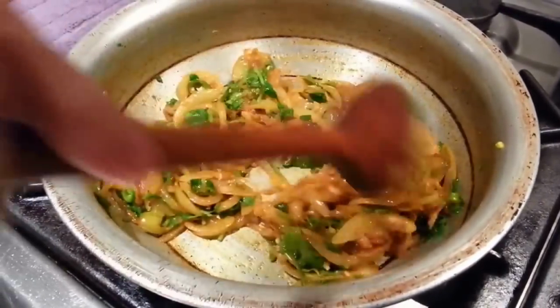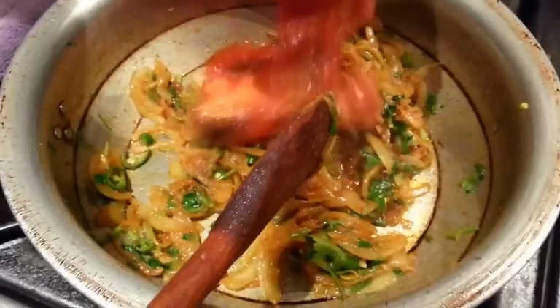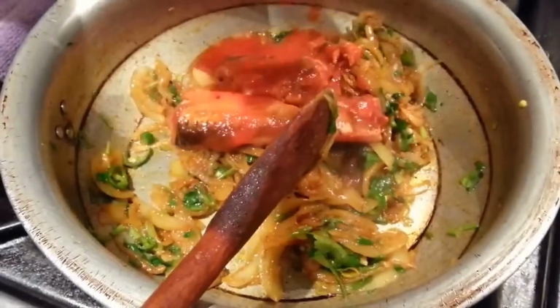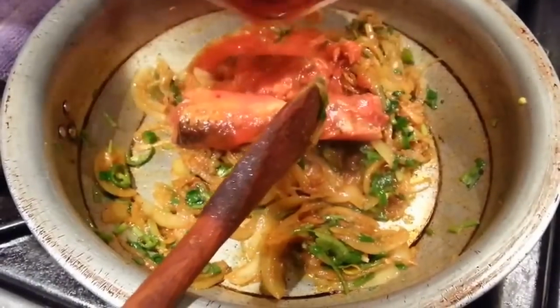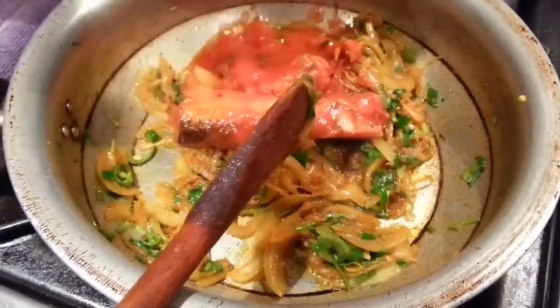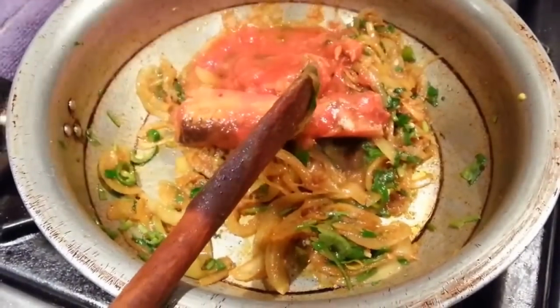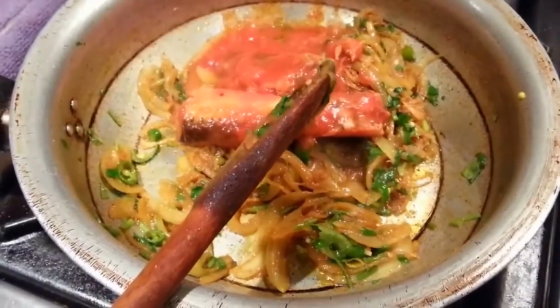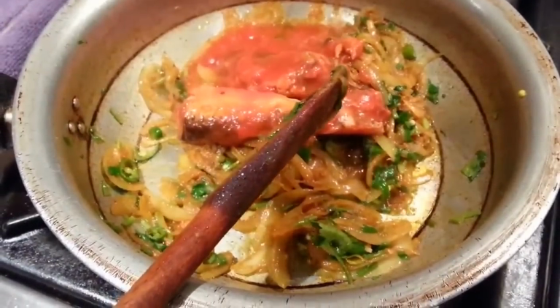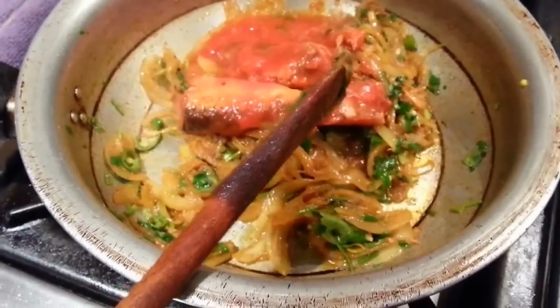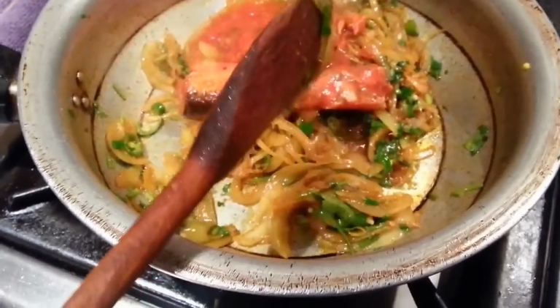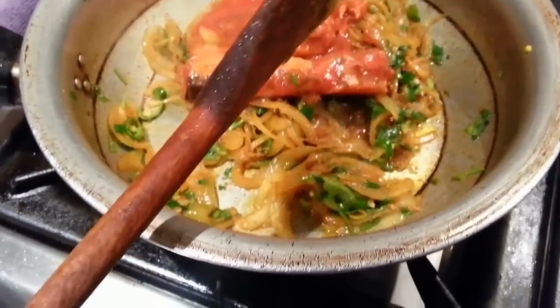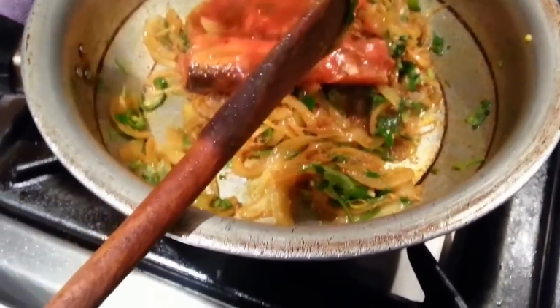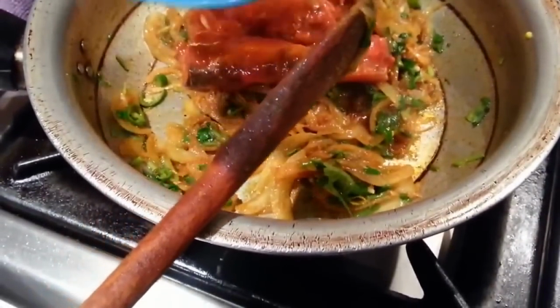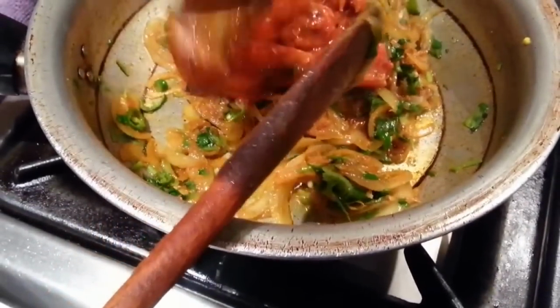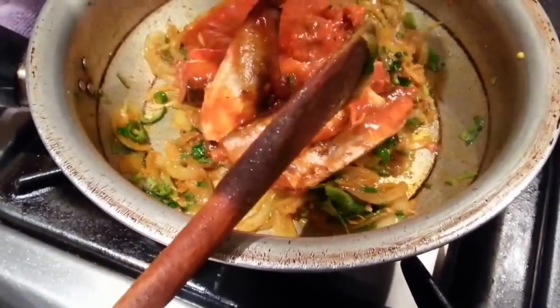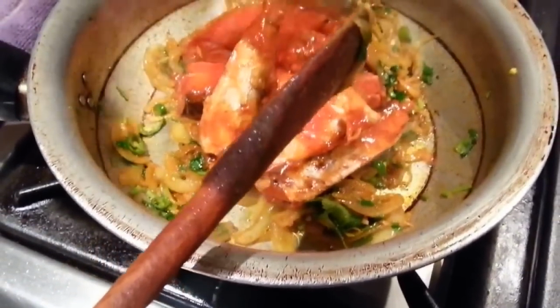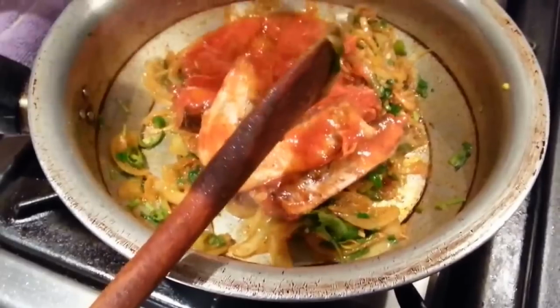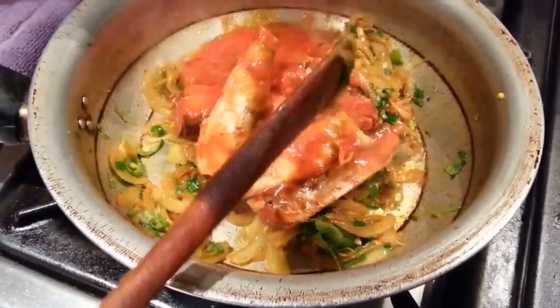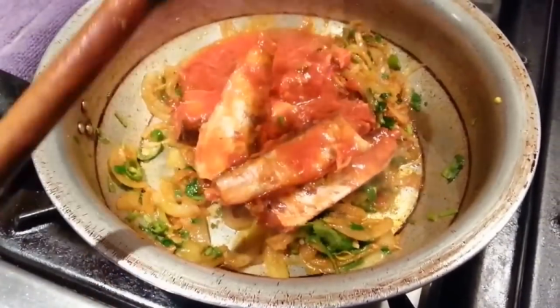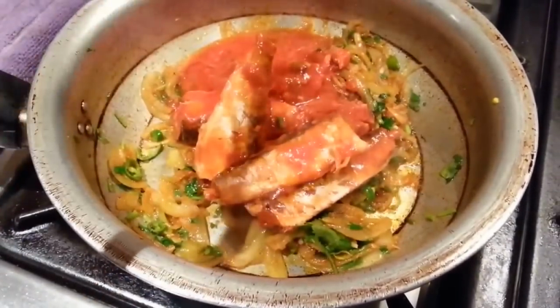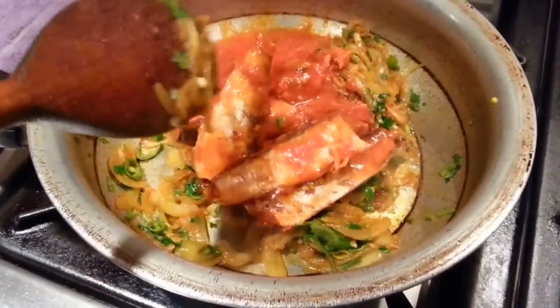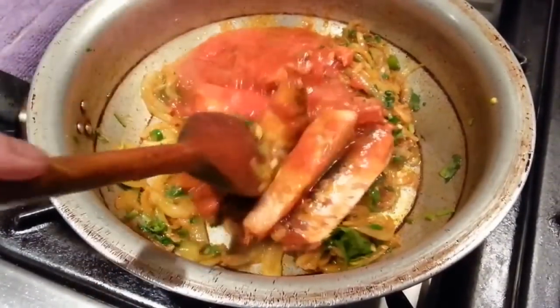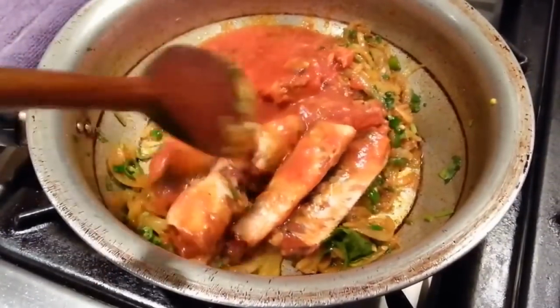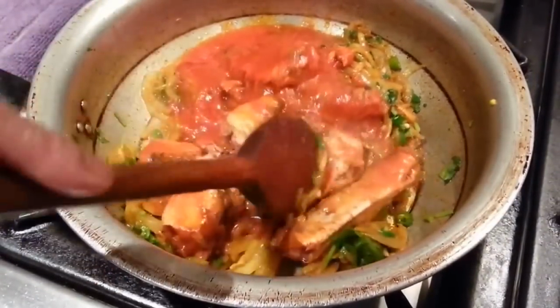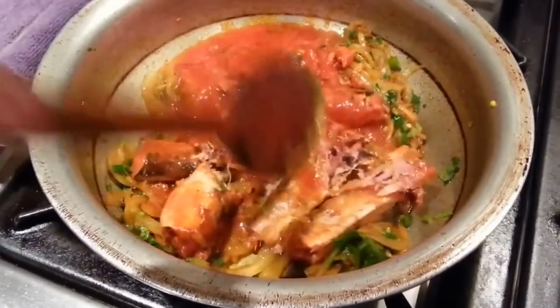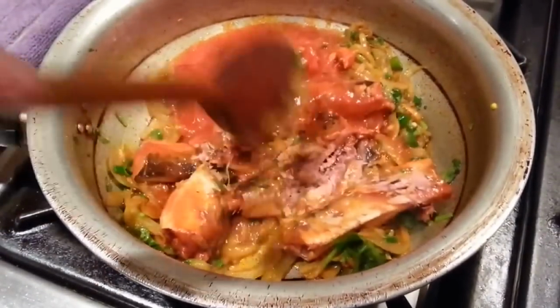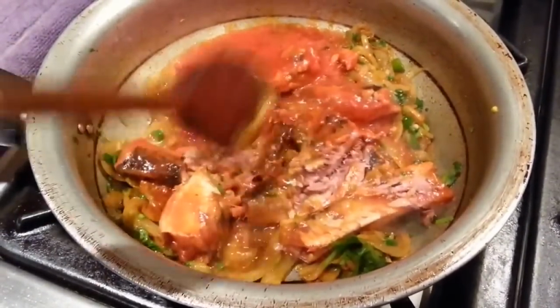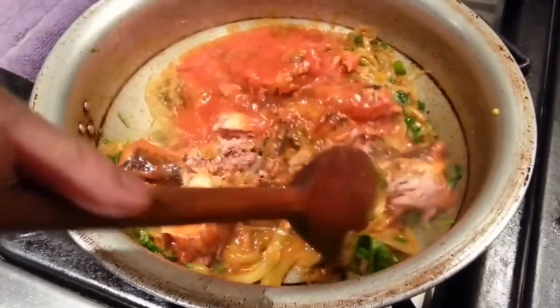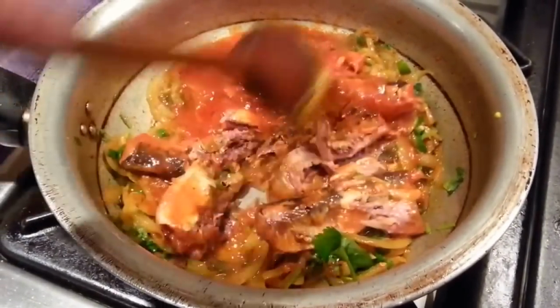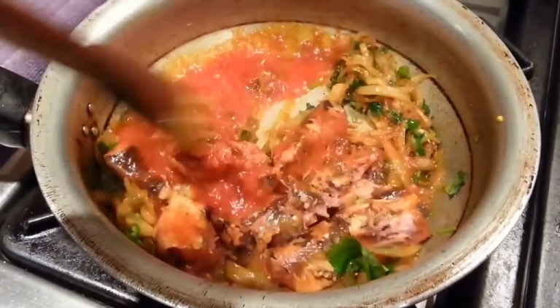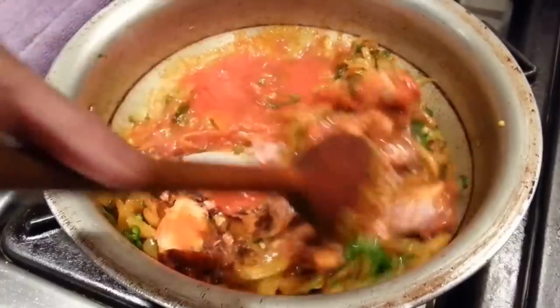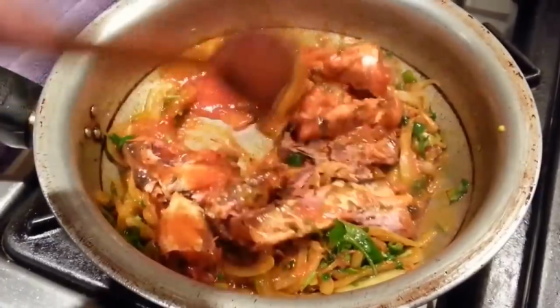Now add your sardine in there — put the sardine in and mix everything together.